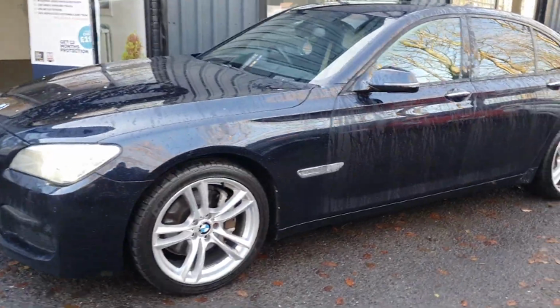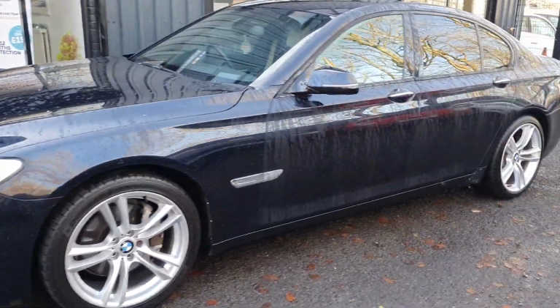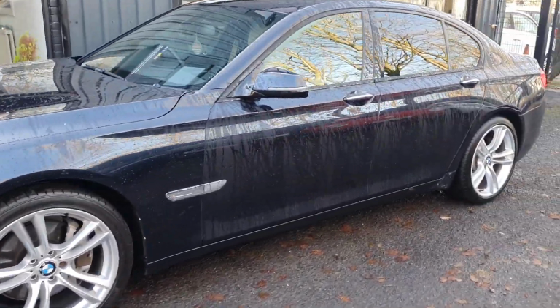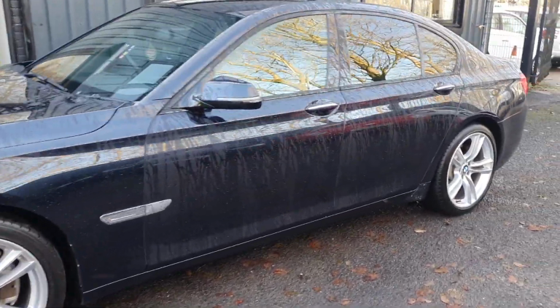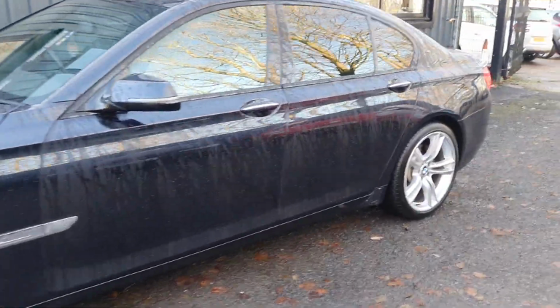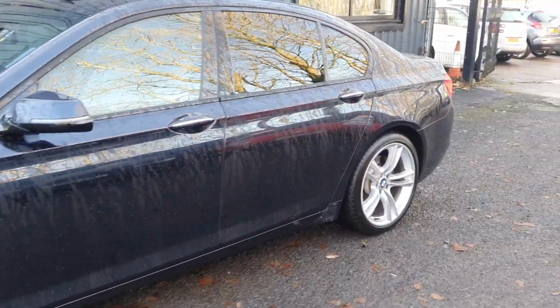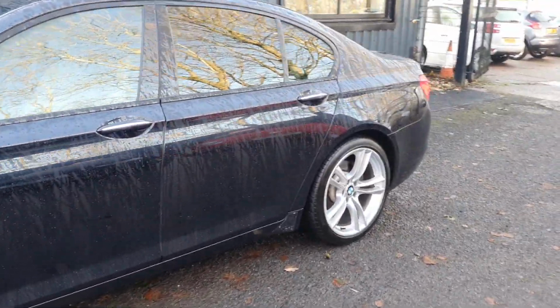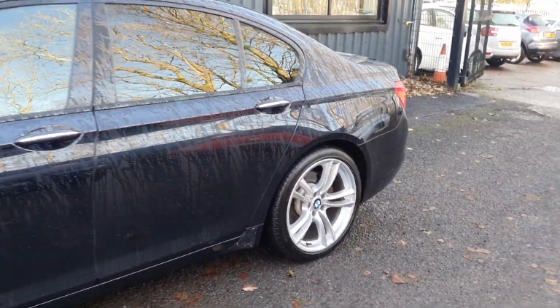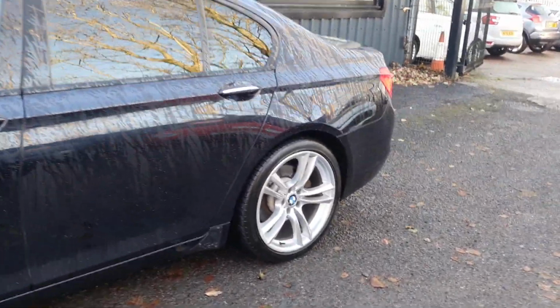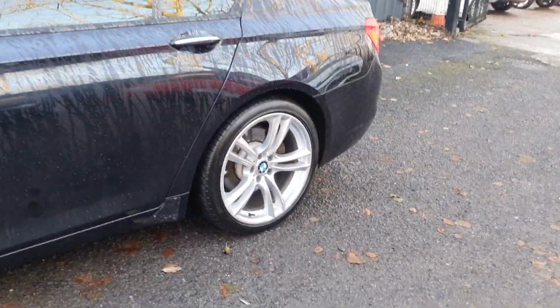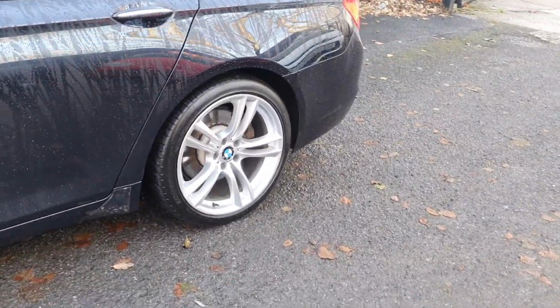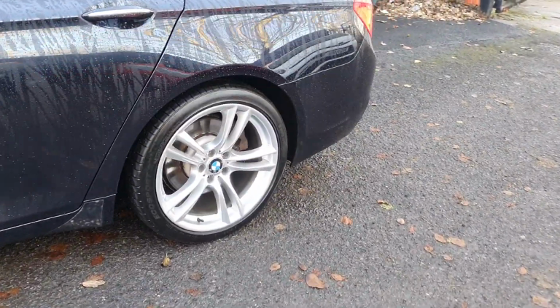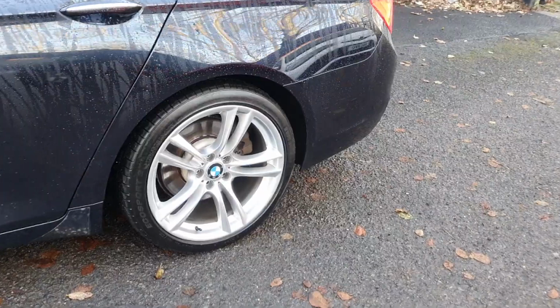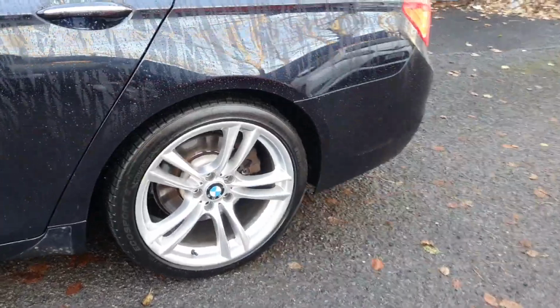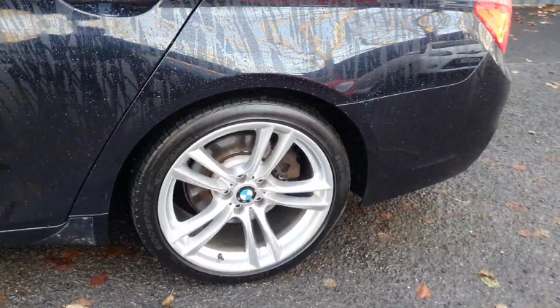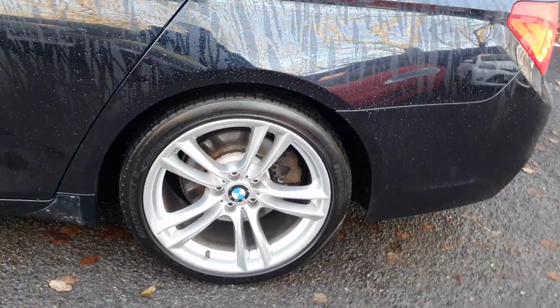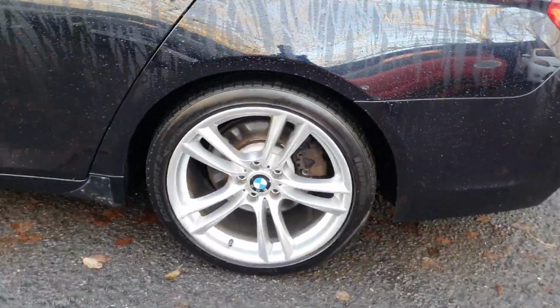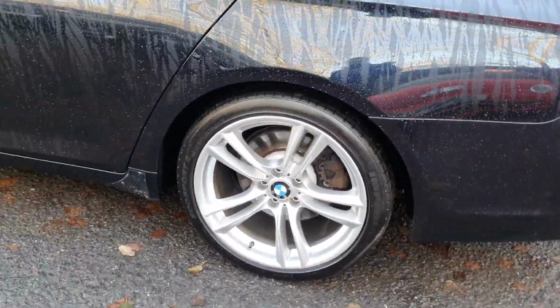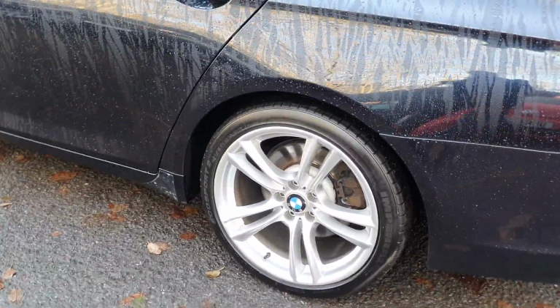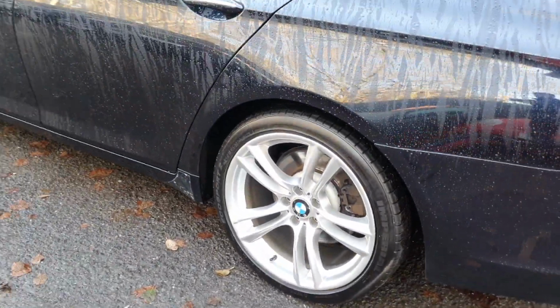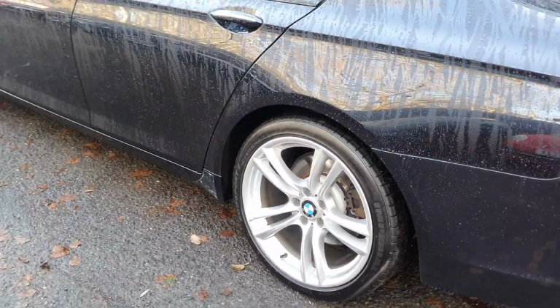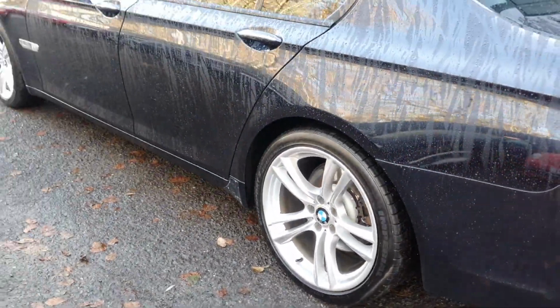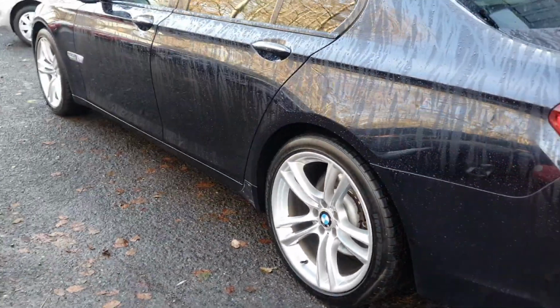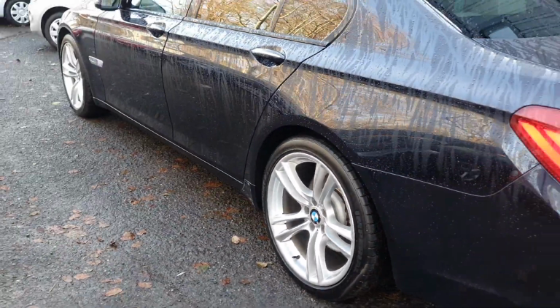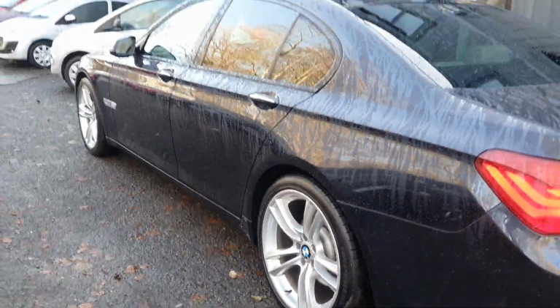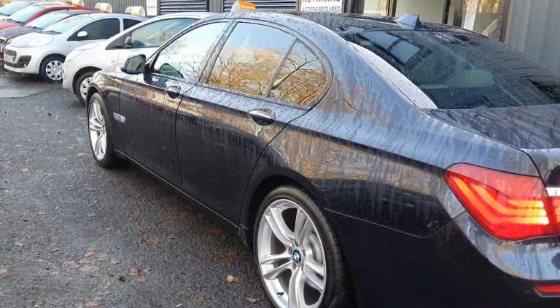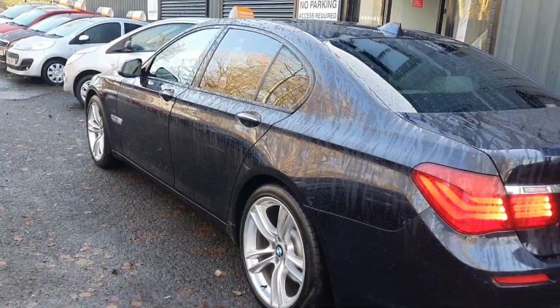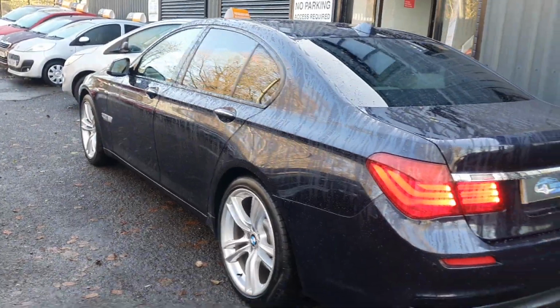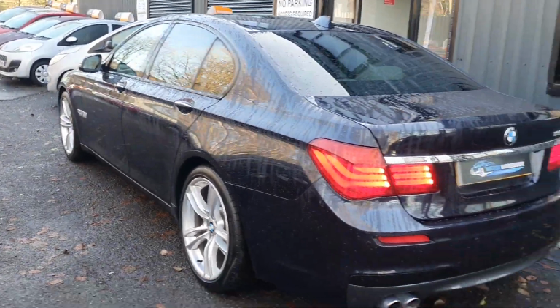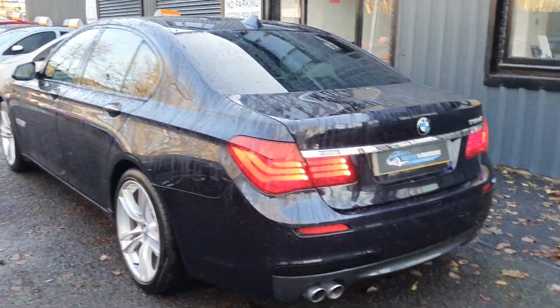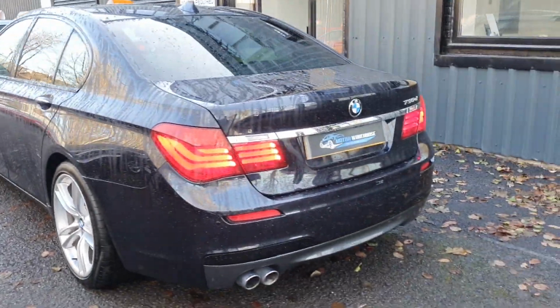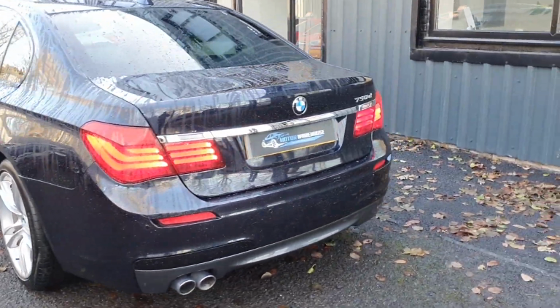This is an M Sport rather than the SE, so it comes with the upgraded alloys. These are 20 inch alloys, freshly refurbed in brilliant silver. Really sets off the black — this is carbon black as well.